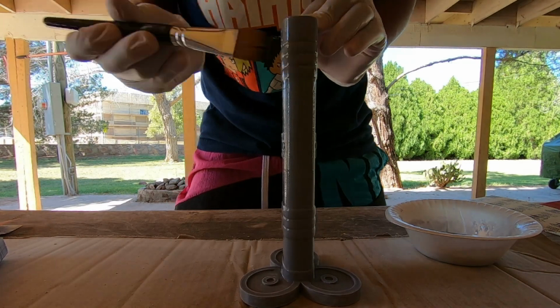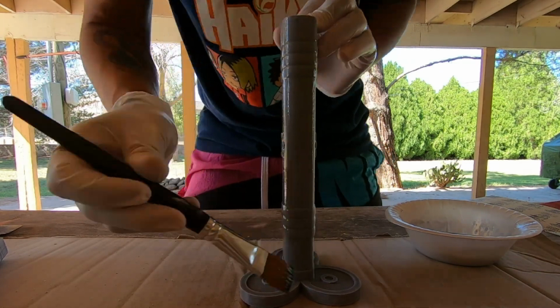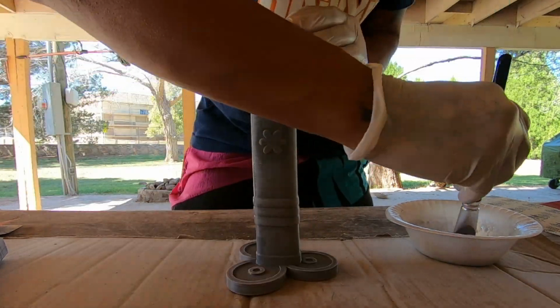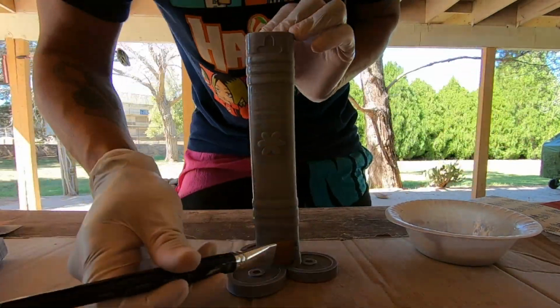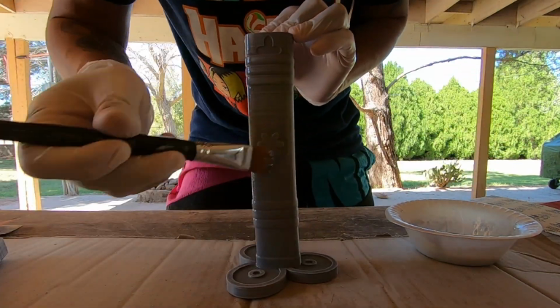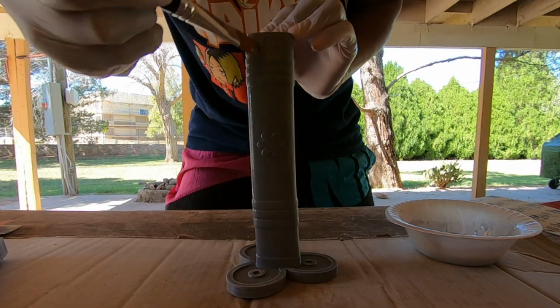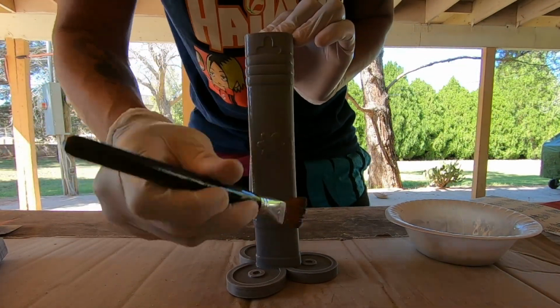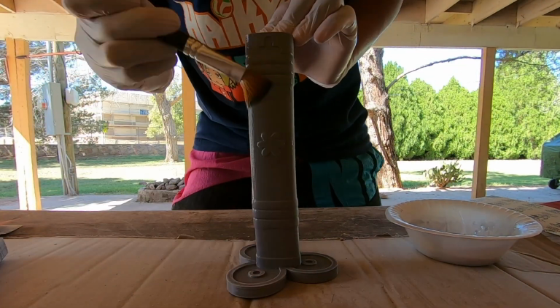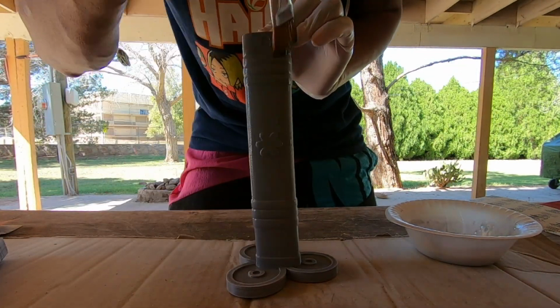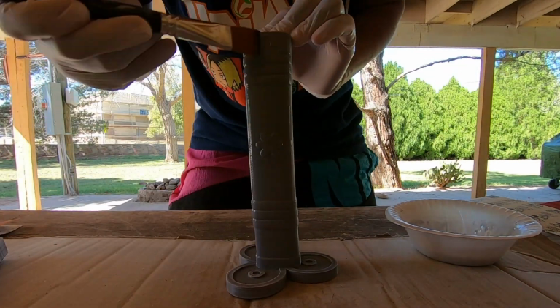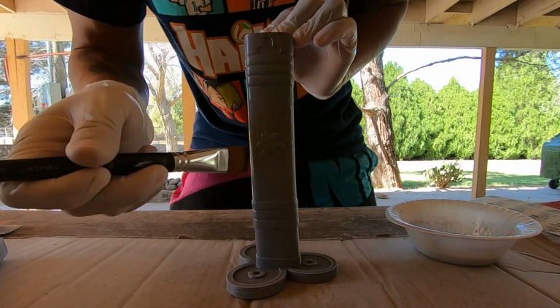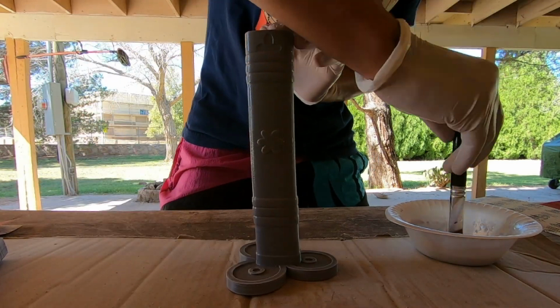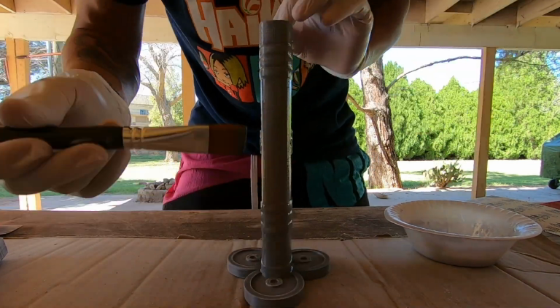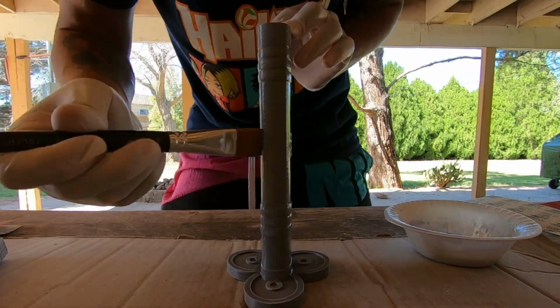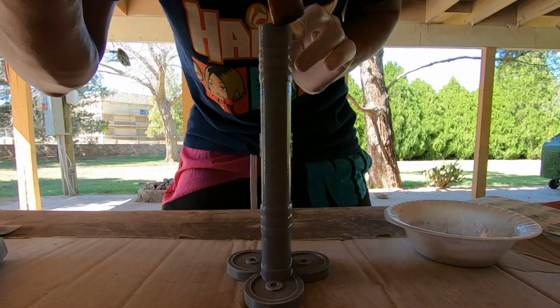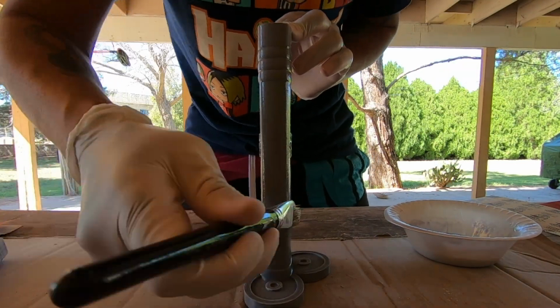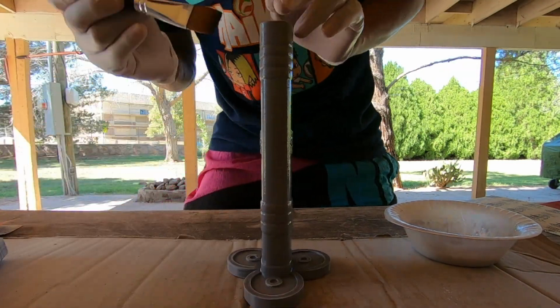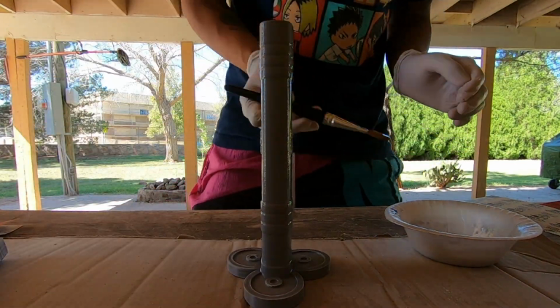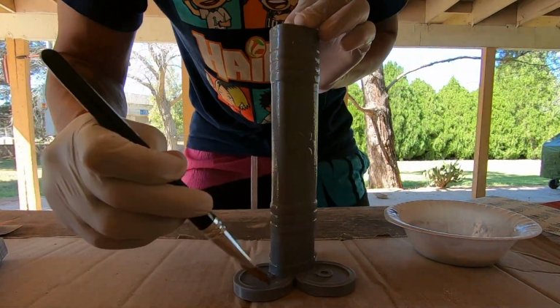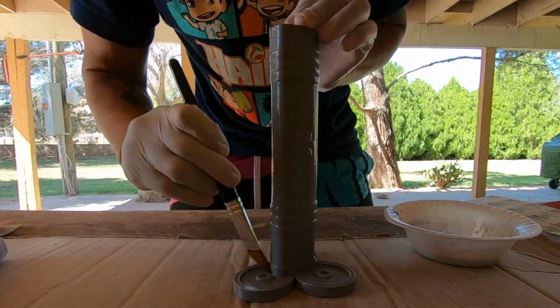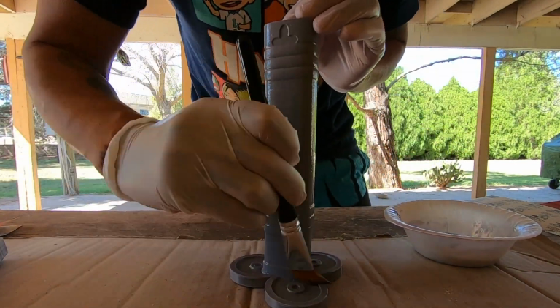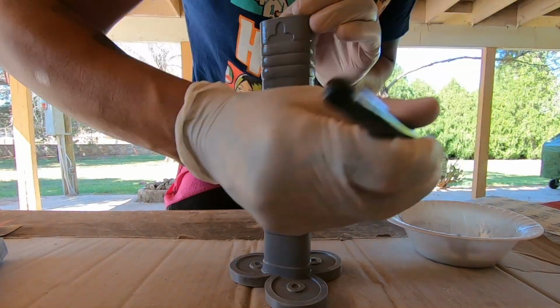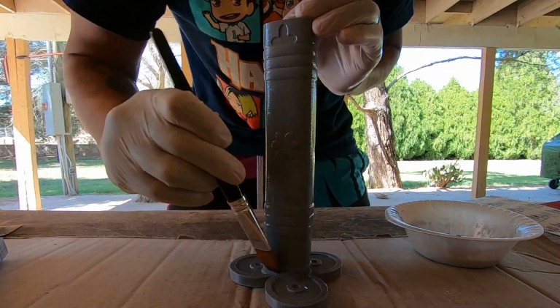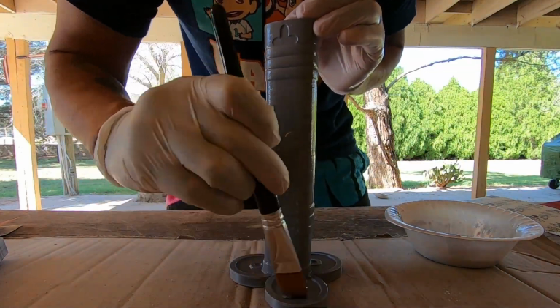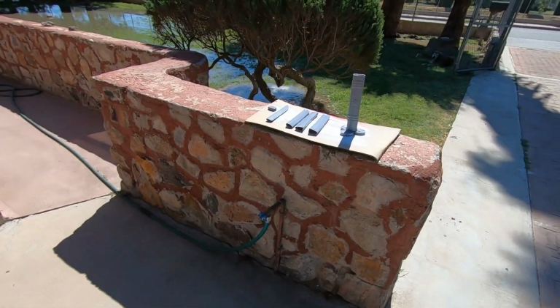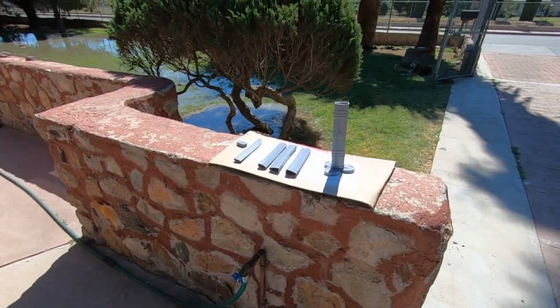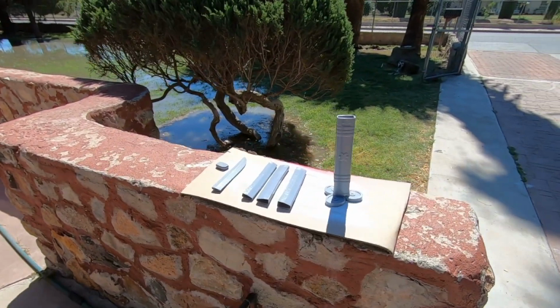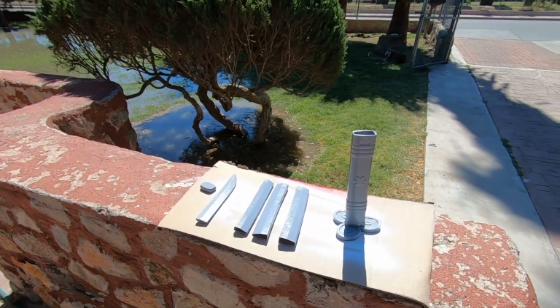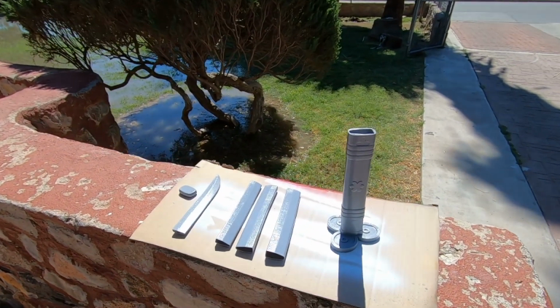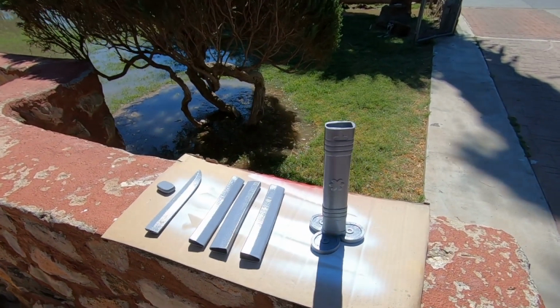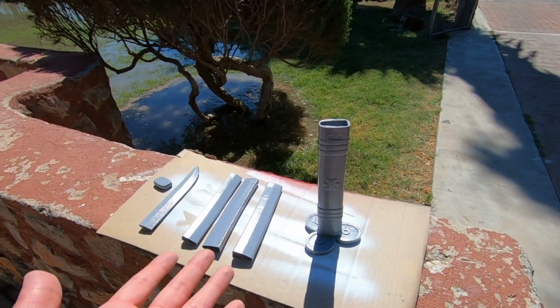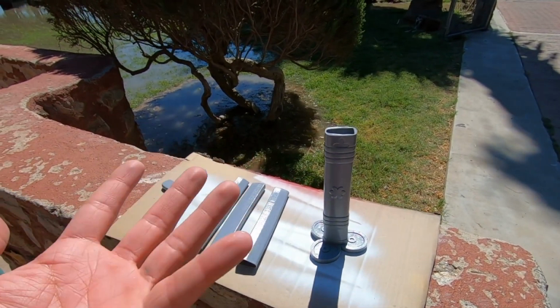You'll be able to tell if you missed a spot because the print is going to look super shiny where you've applied it, so you can tell the difference. After you're done with that, it's time to cure the resin. This is UV resin — you would normally use a blacklight, but what's better than the UV sun?